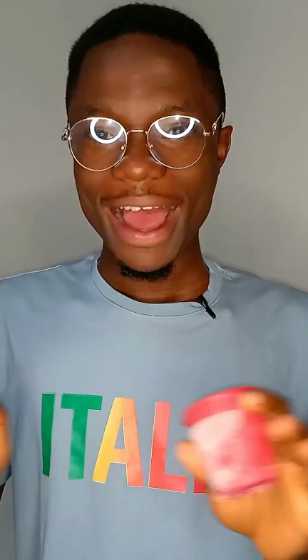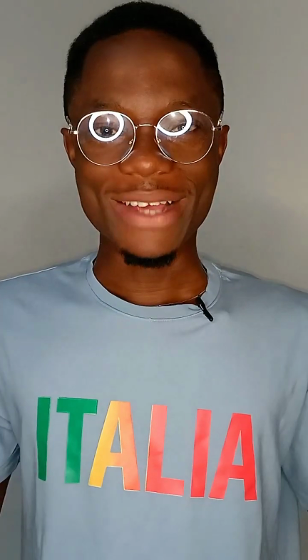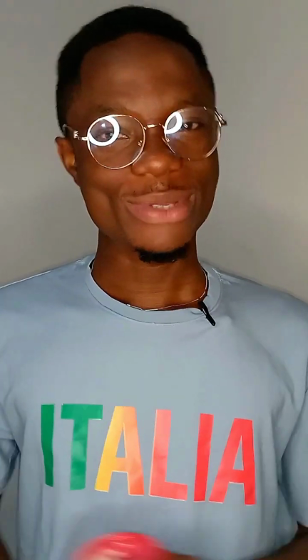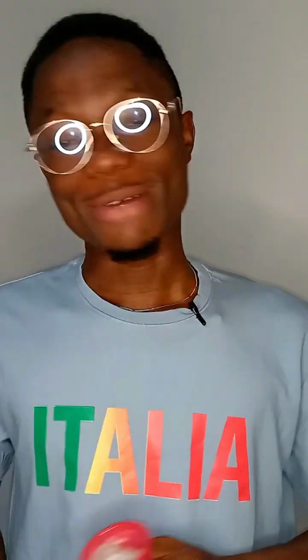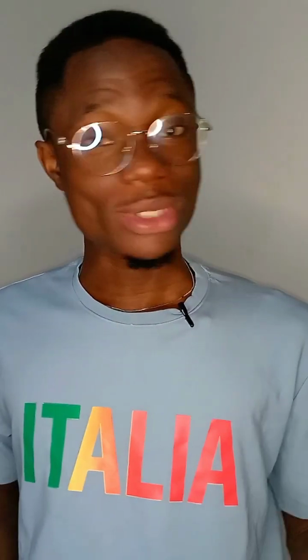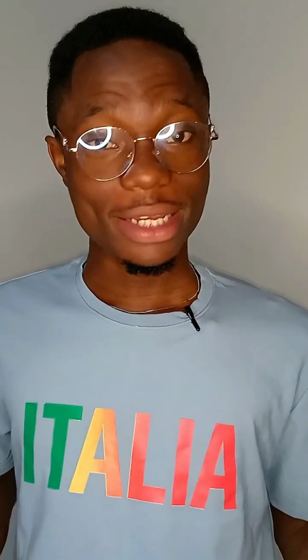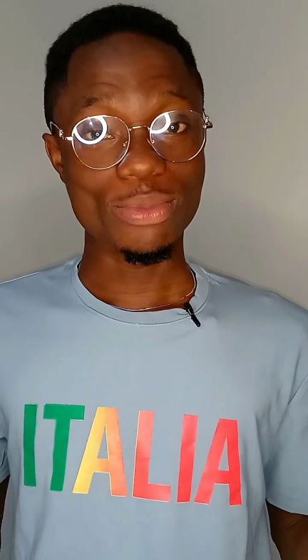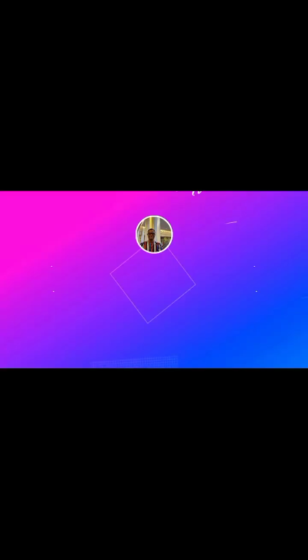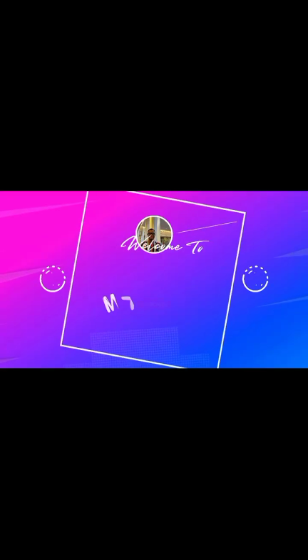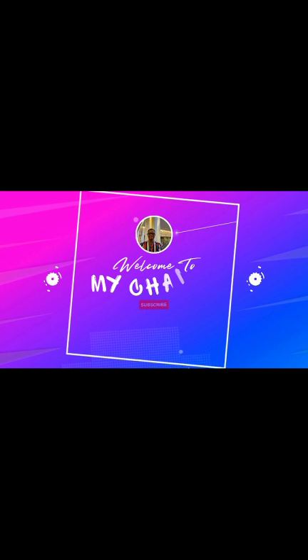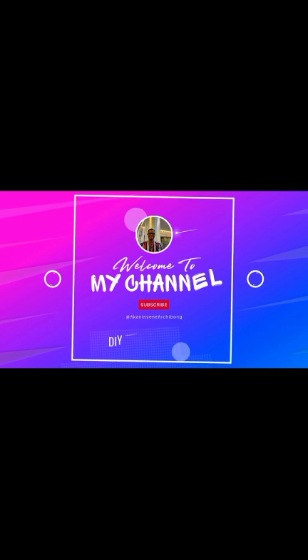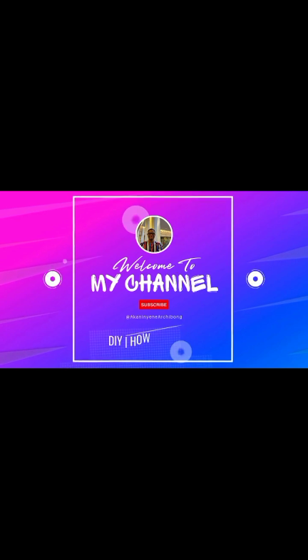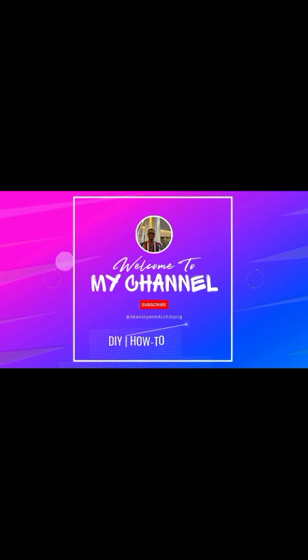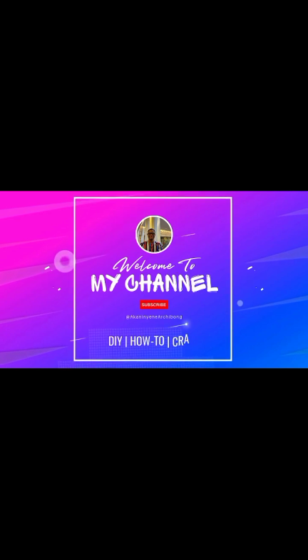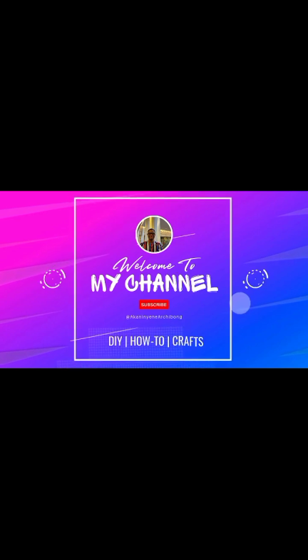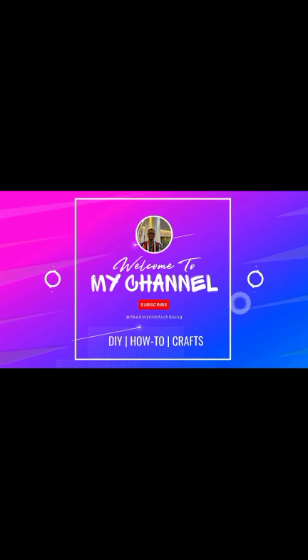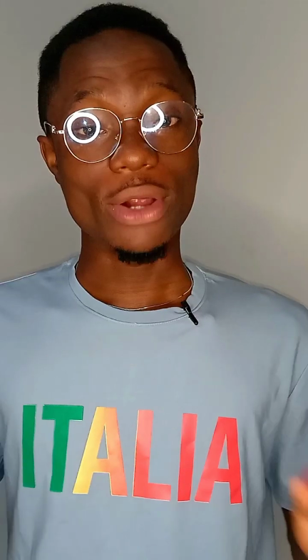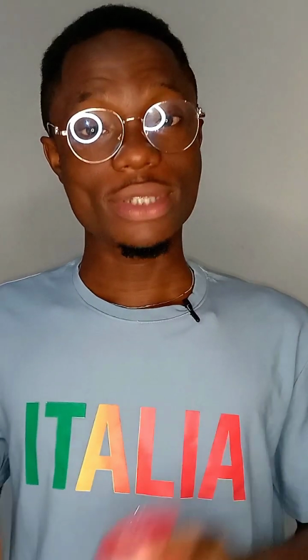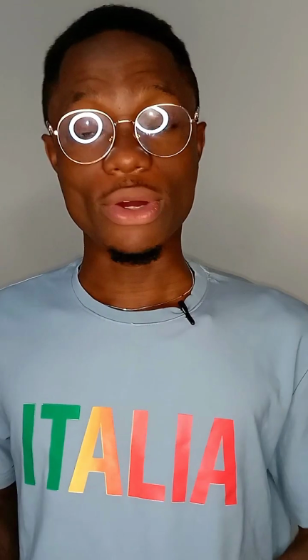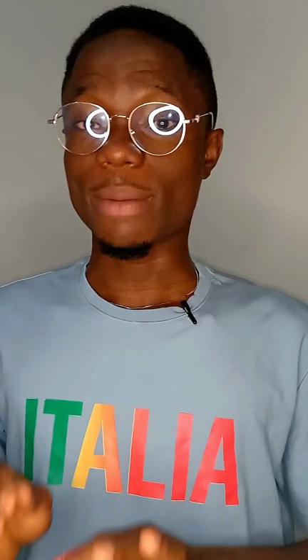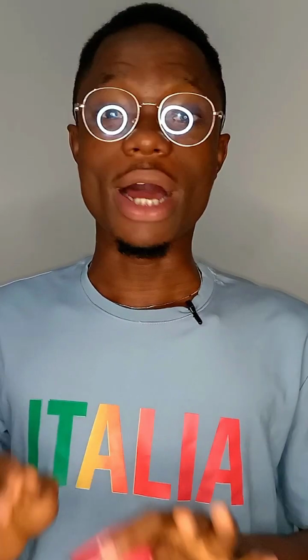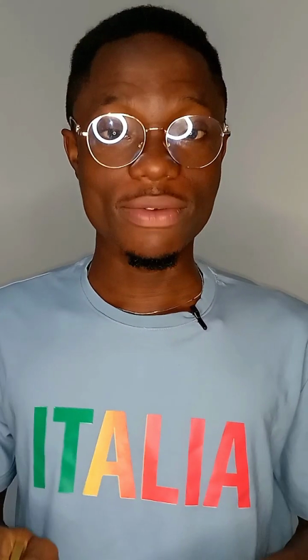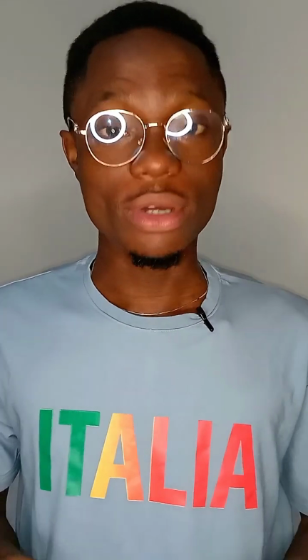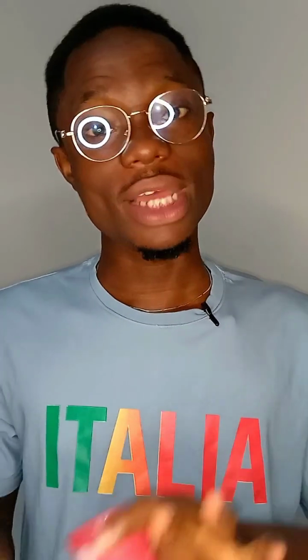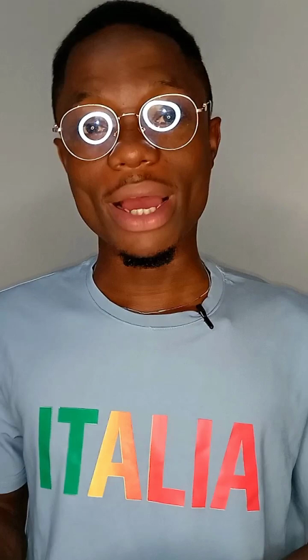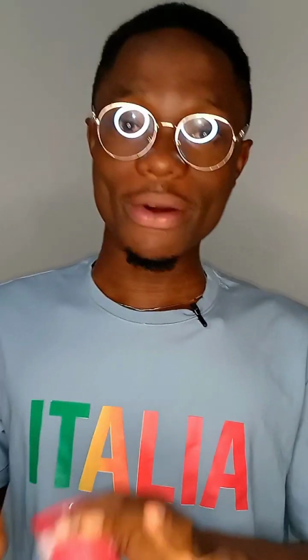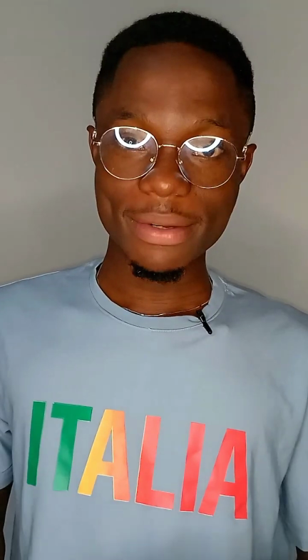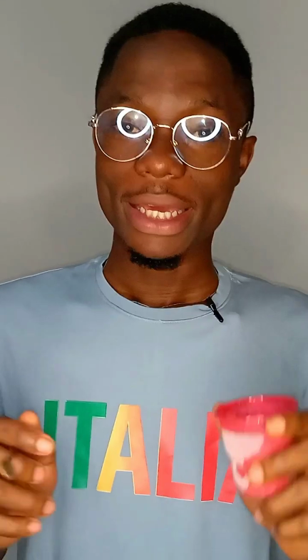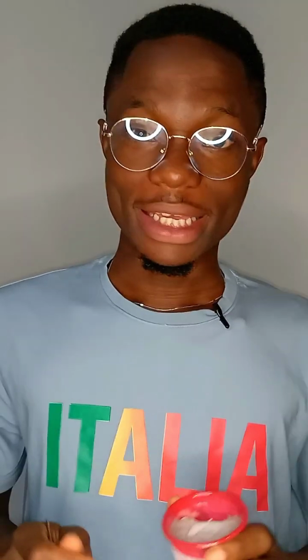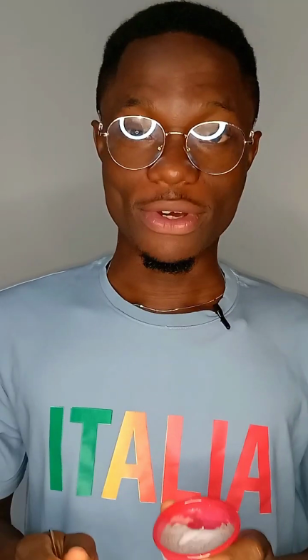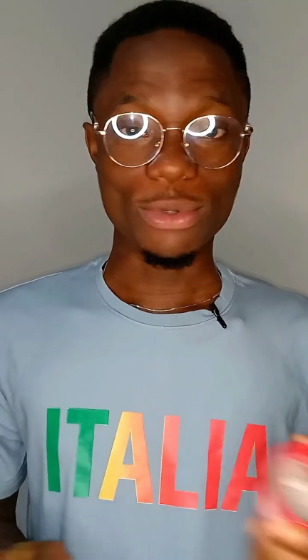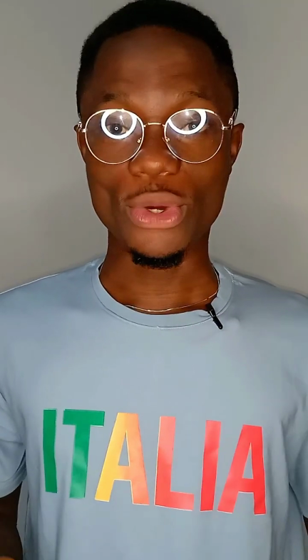Hi guys, welcome to my channel. My name is Akani Nachibon and on this channel I talk about how-to videos, DIY and crafts.